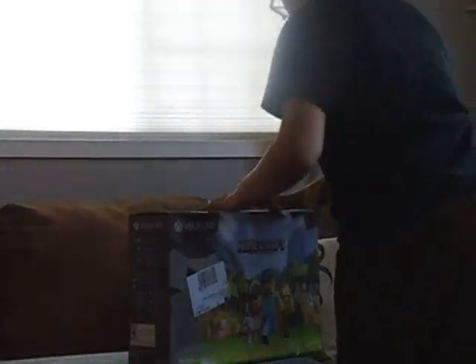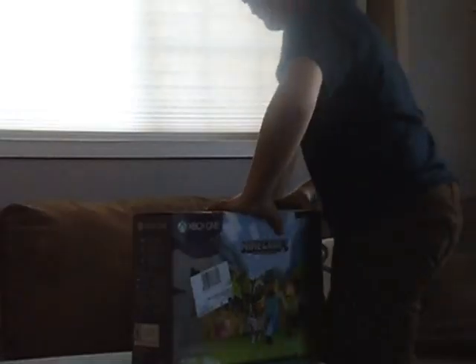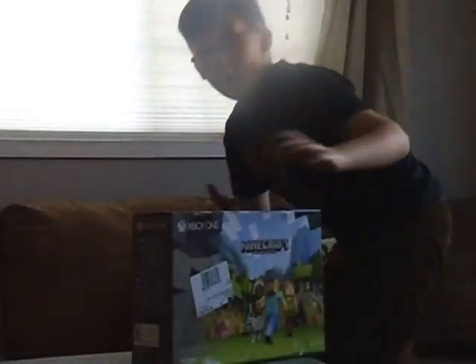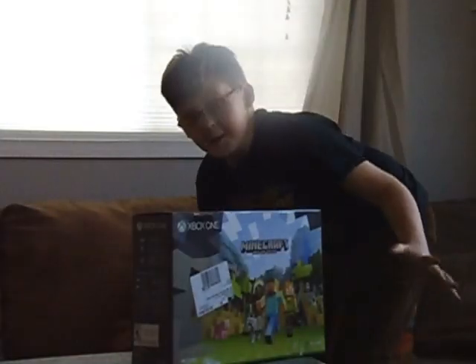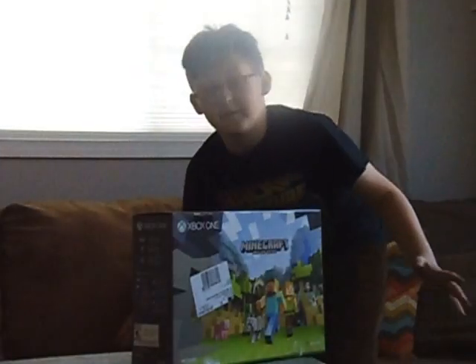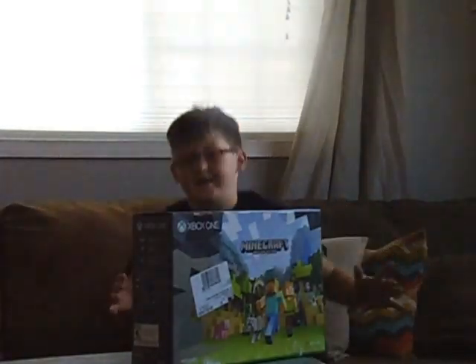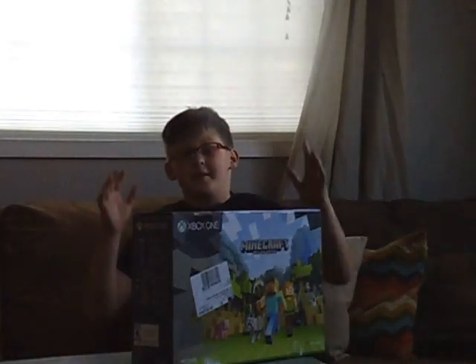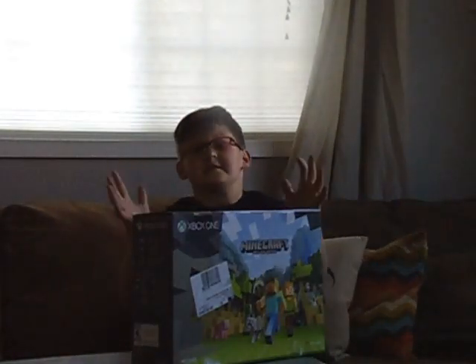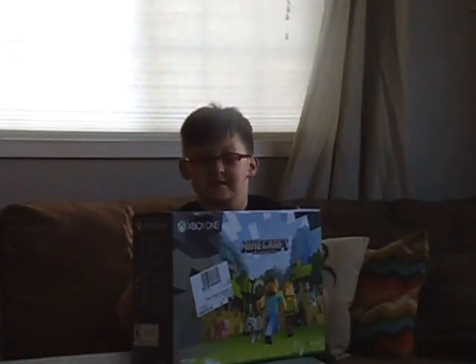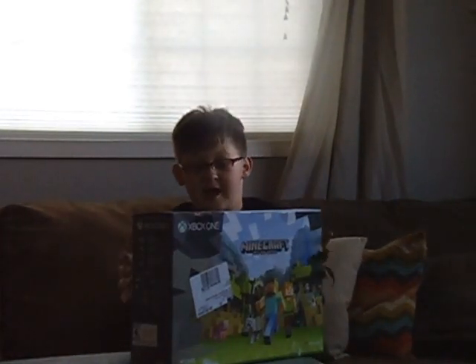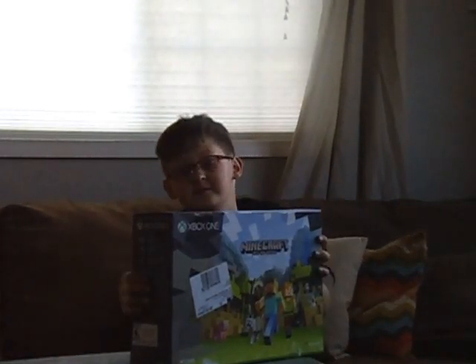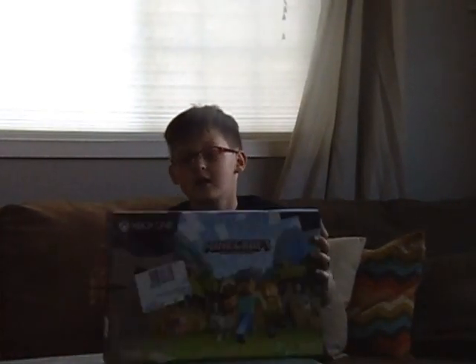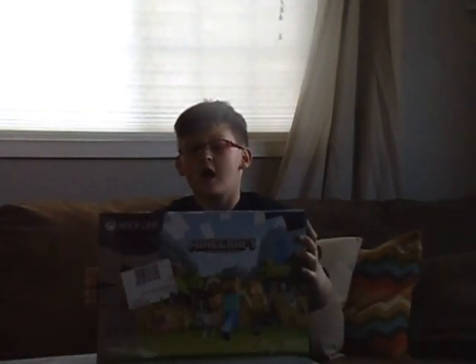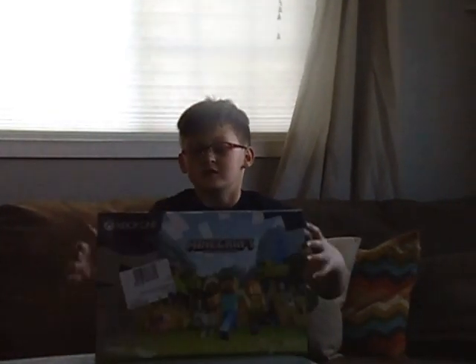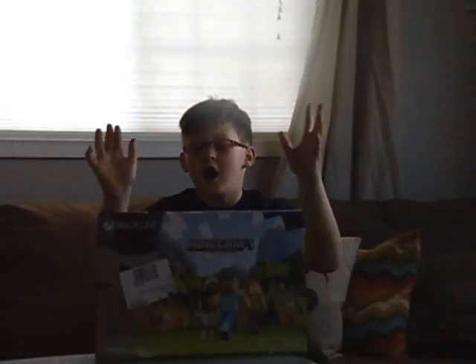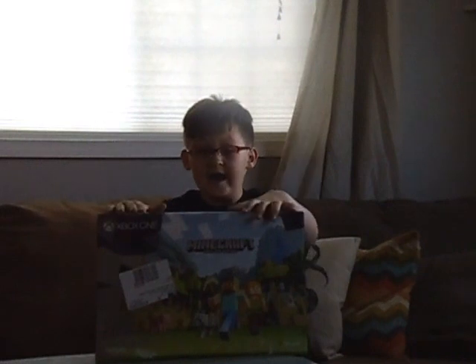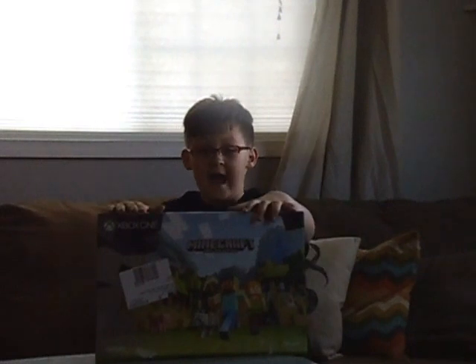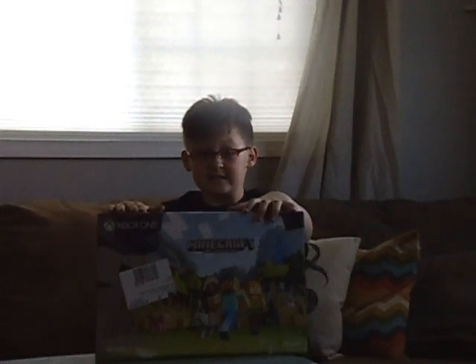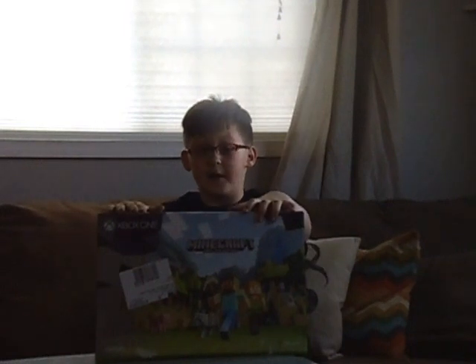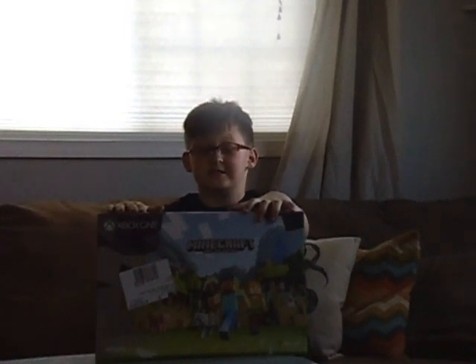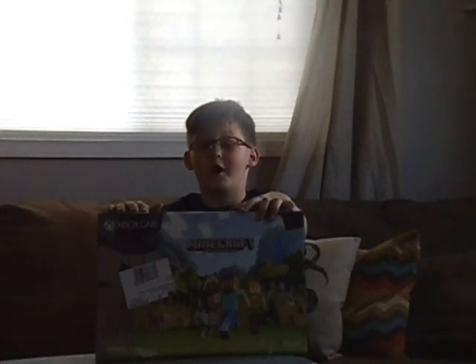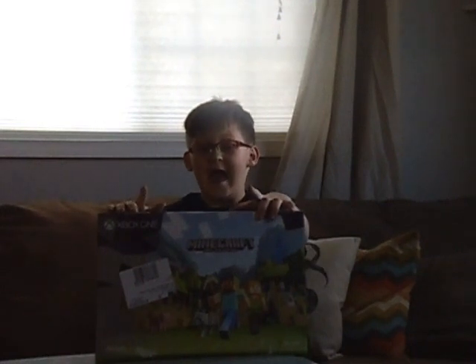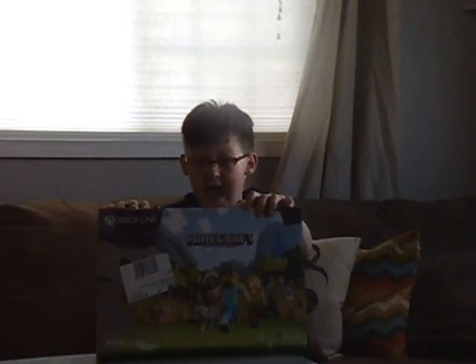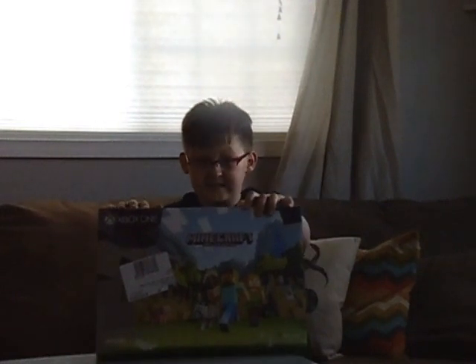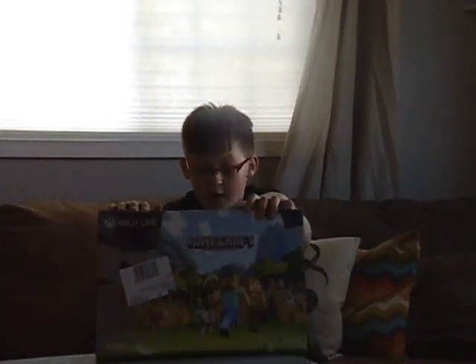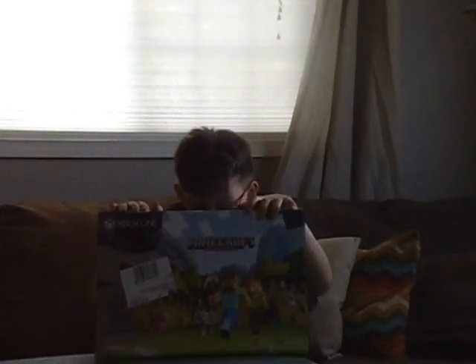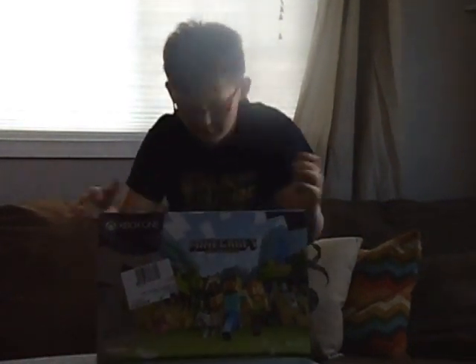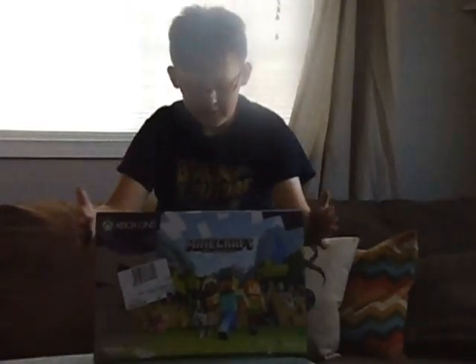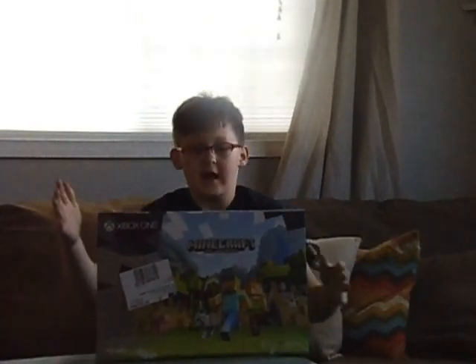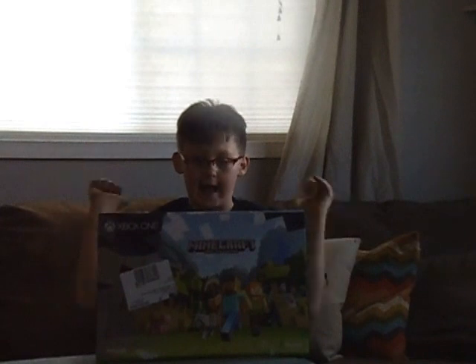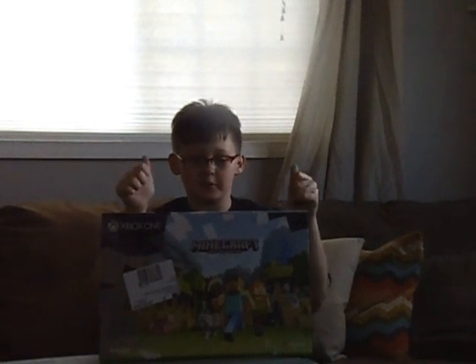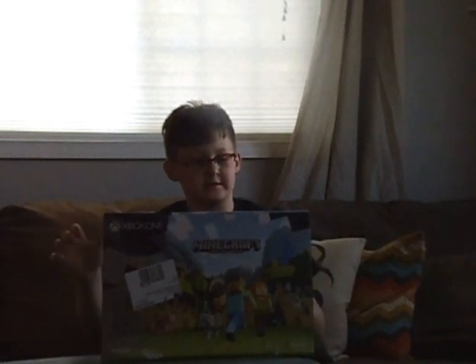What is up everybody? The best thing has just happened to me. I got an Xbox One S! Happy birthday to me.